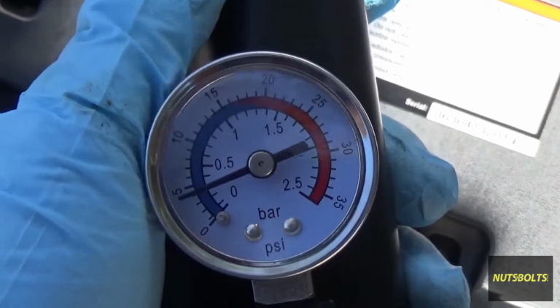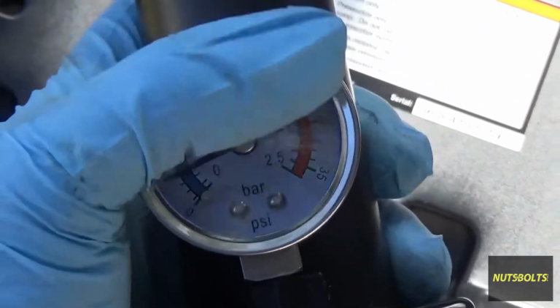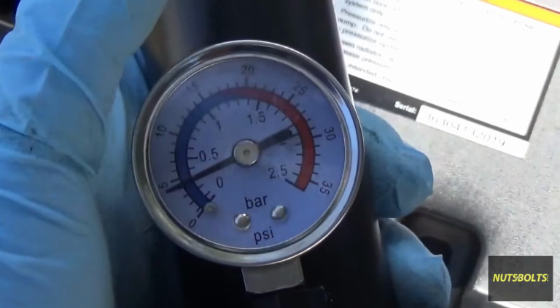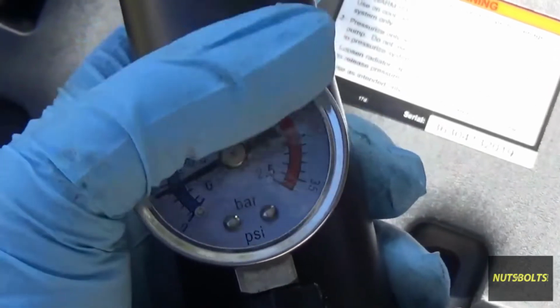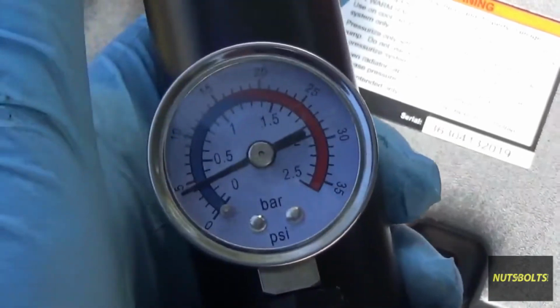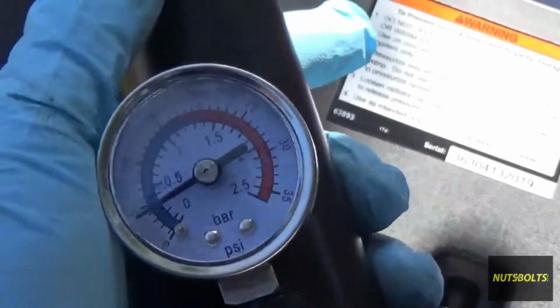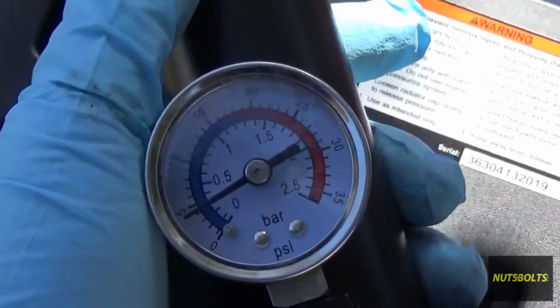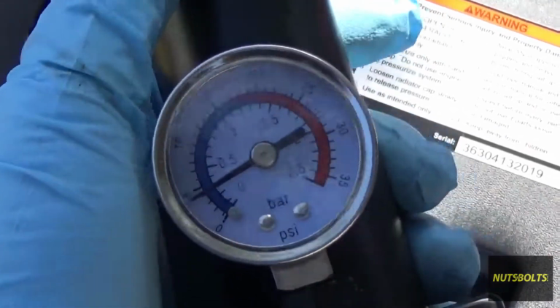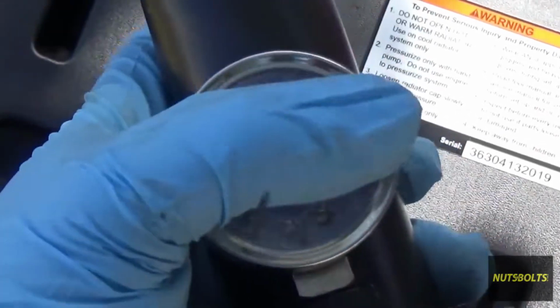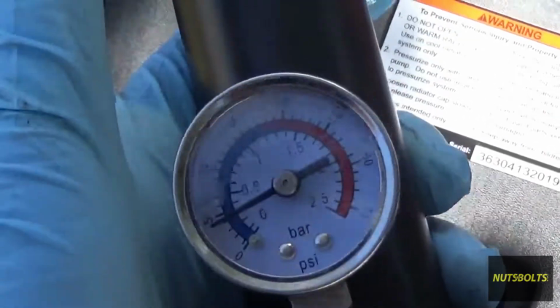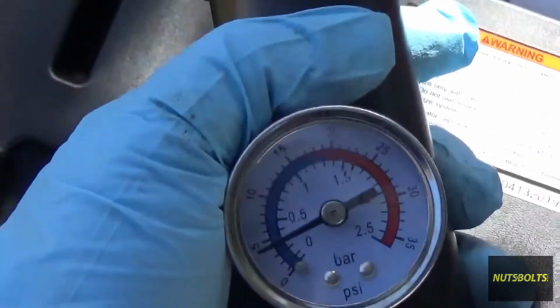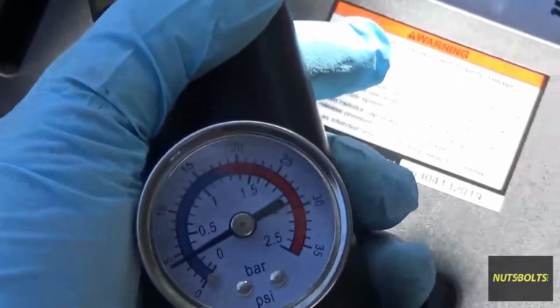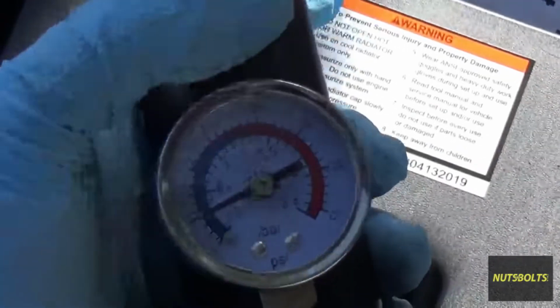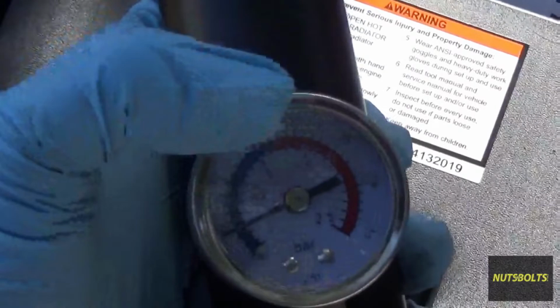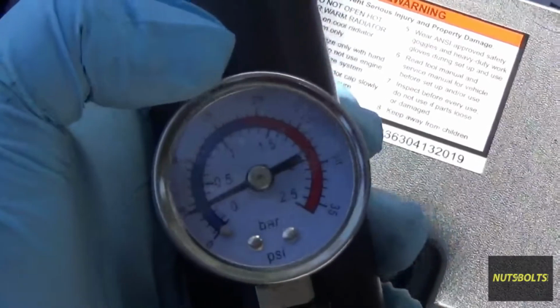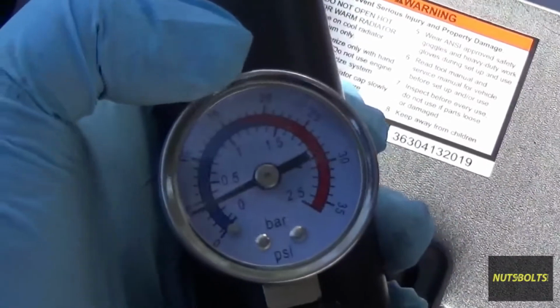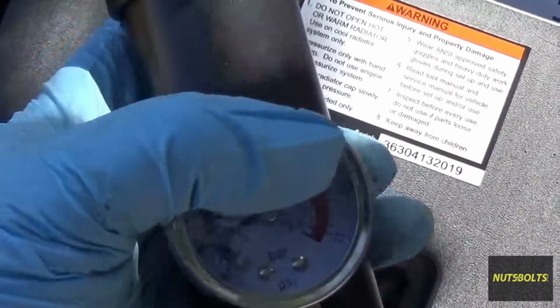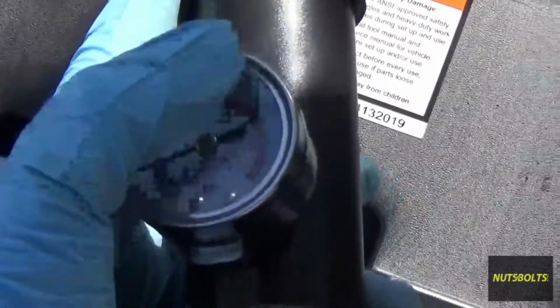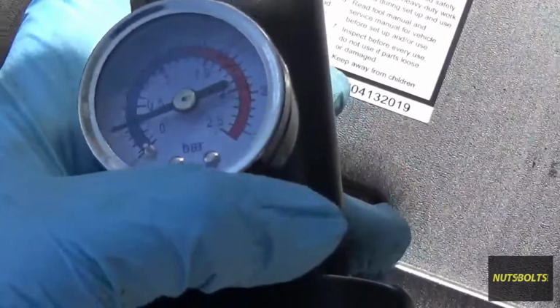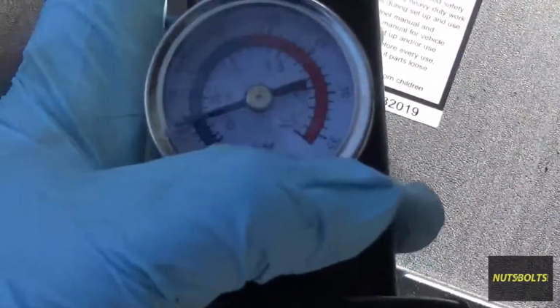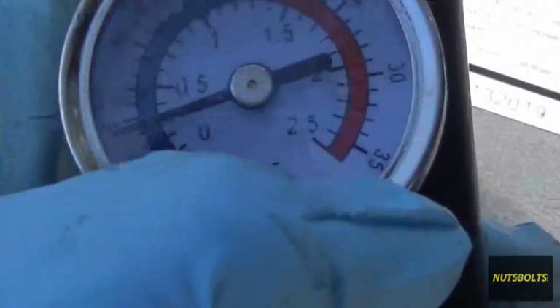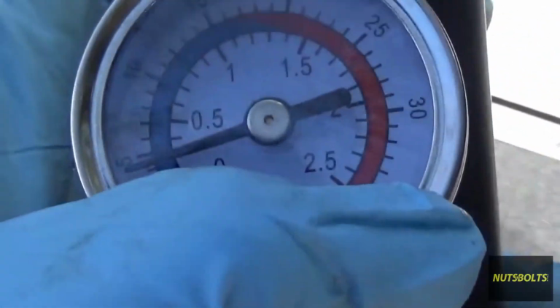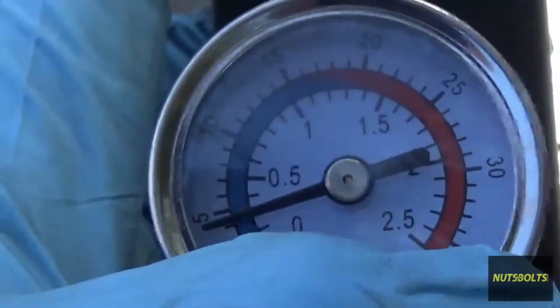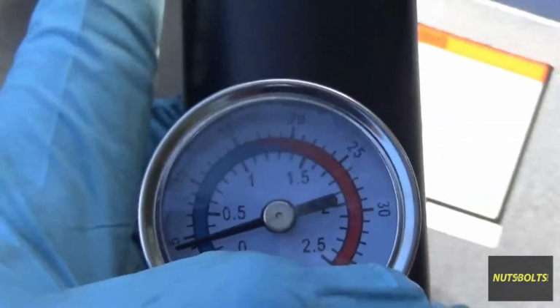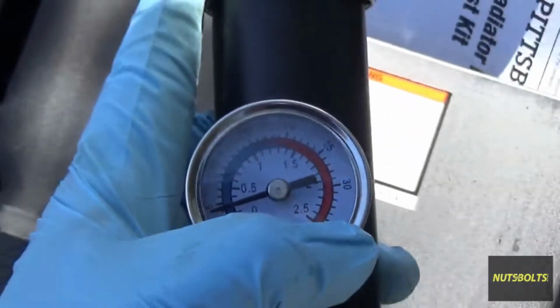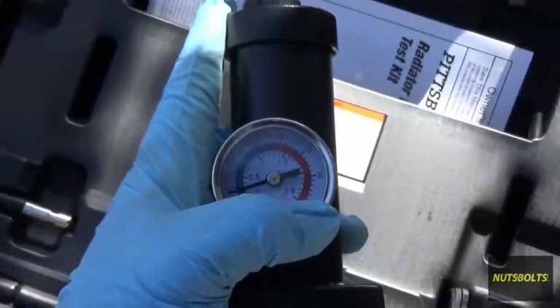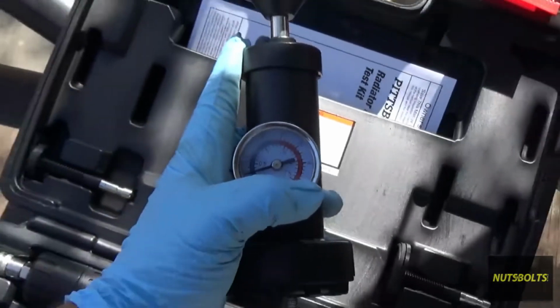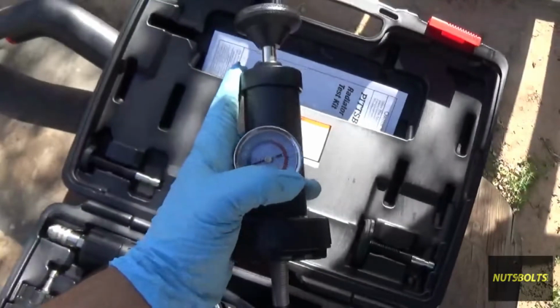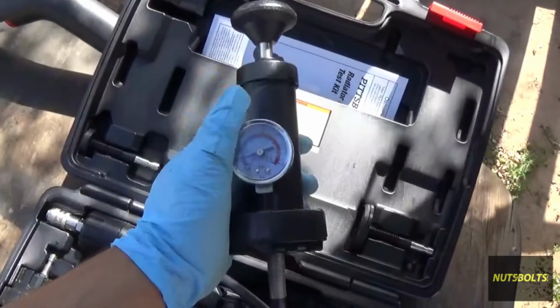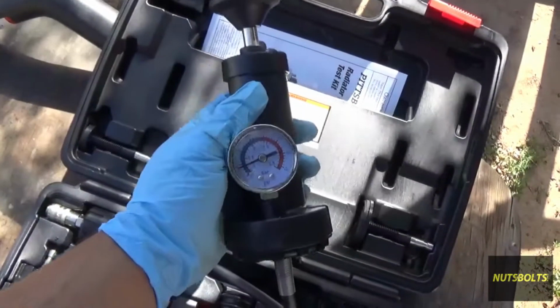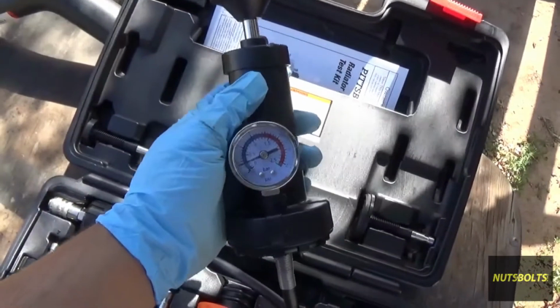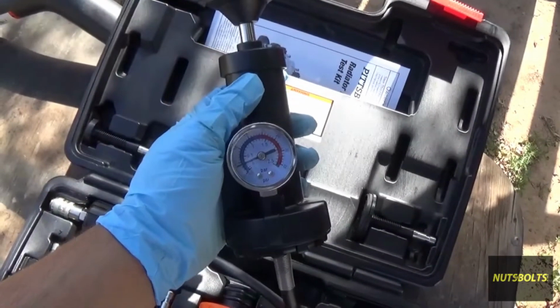If you go over the rated PSI, you're exceeding what the system is designed to hold and you can start blowing seals, gaskets, all kinds of stuff — you could even break the radiator. Some vehicles go all the way up to 35 PSI, so you've got to be careful when using this tool.